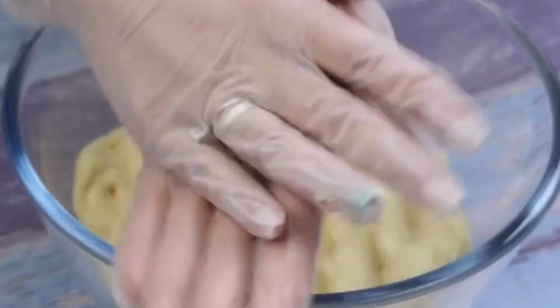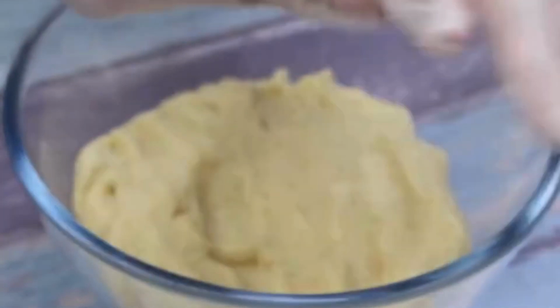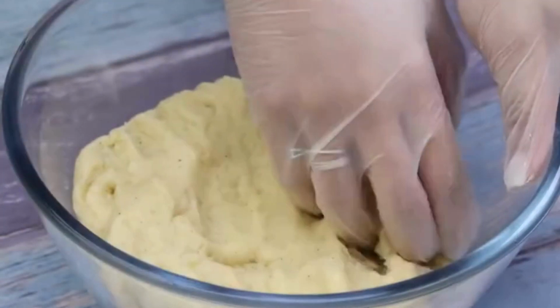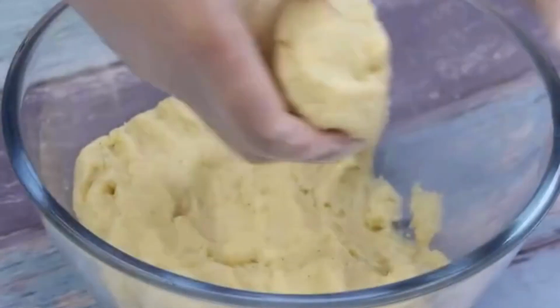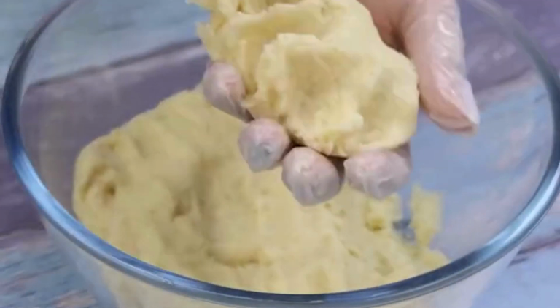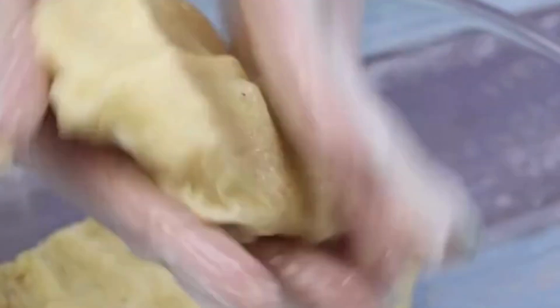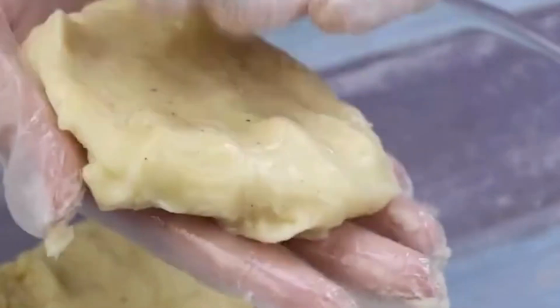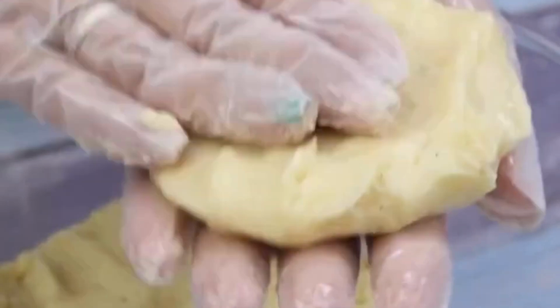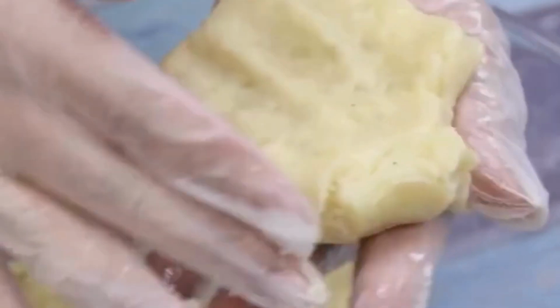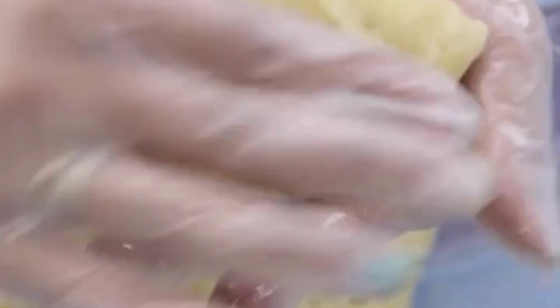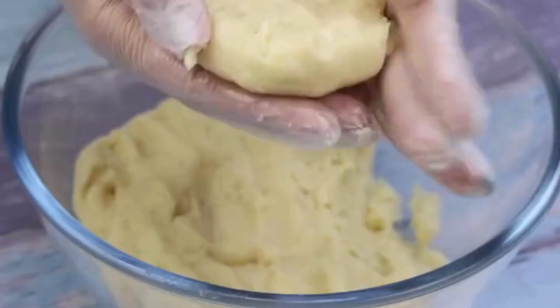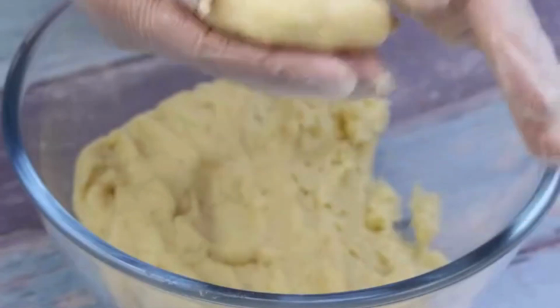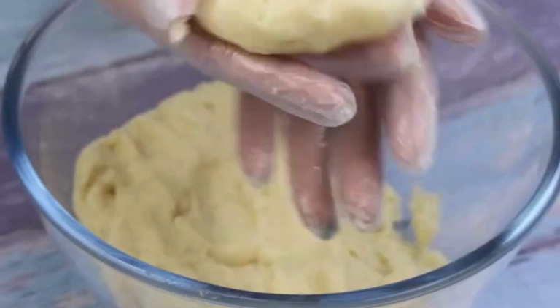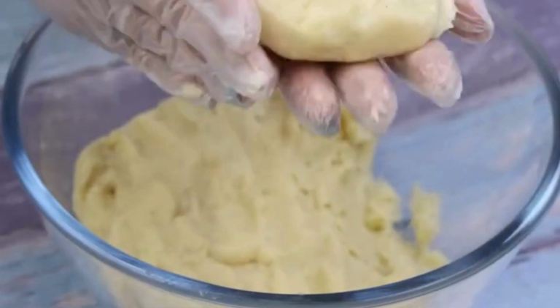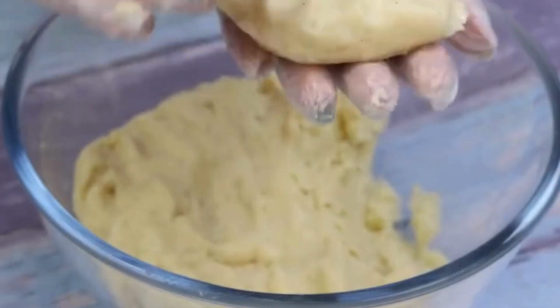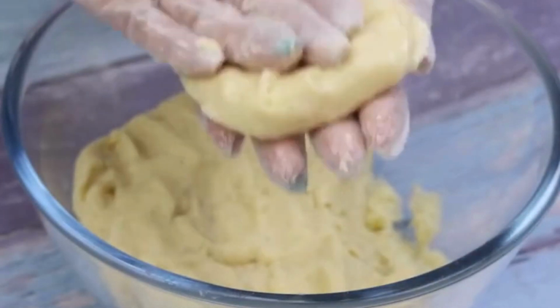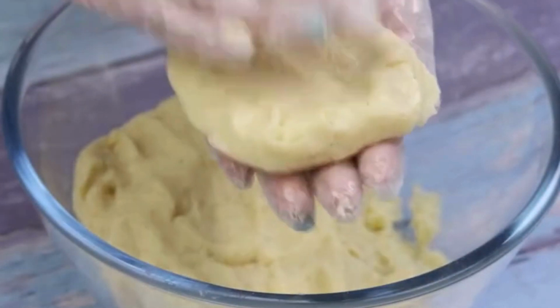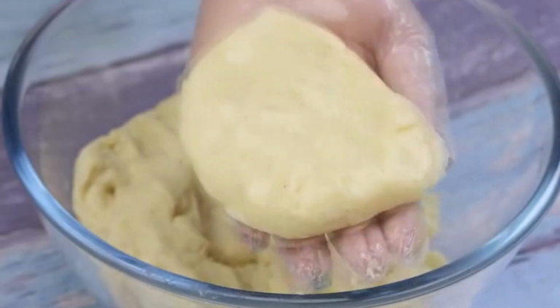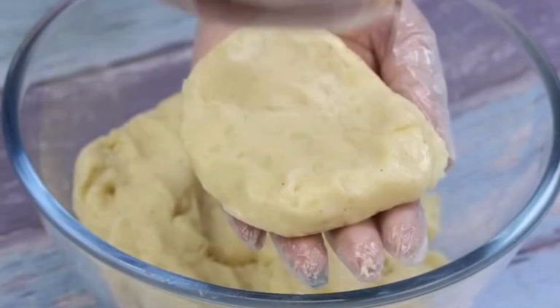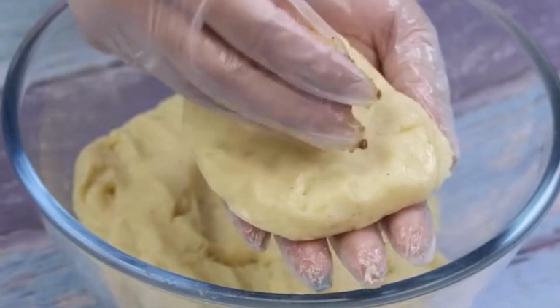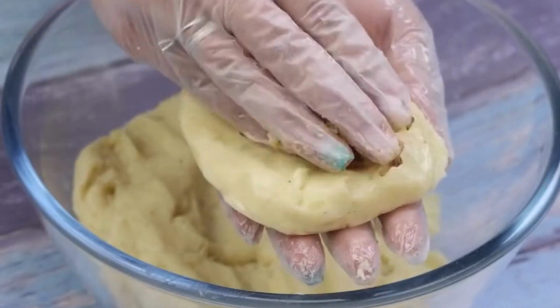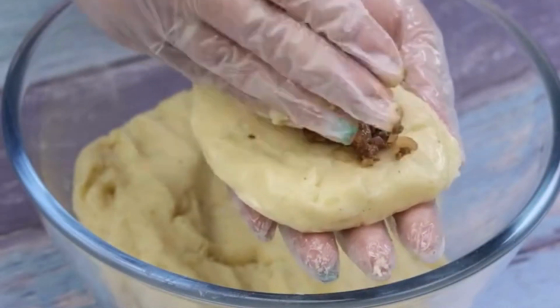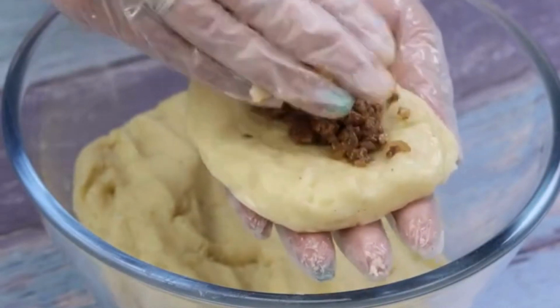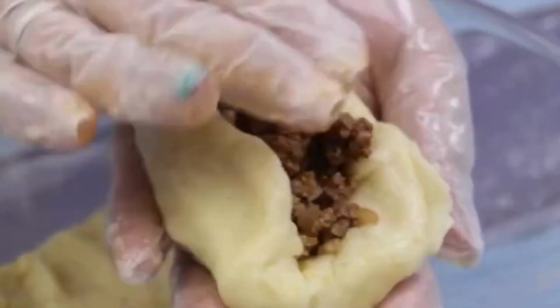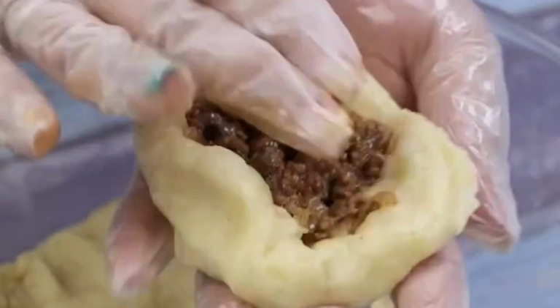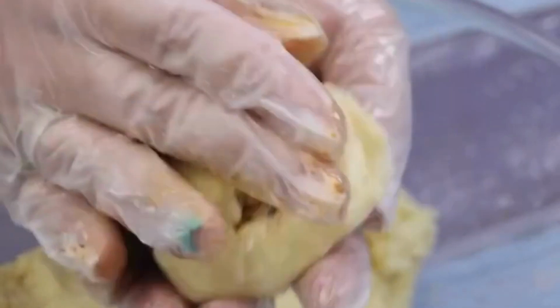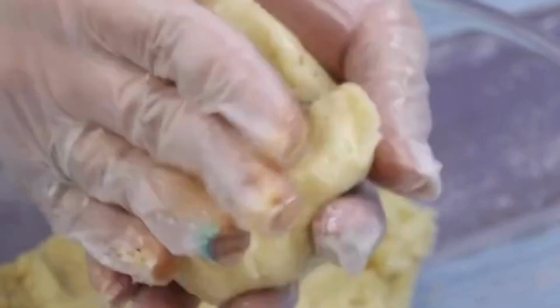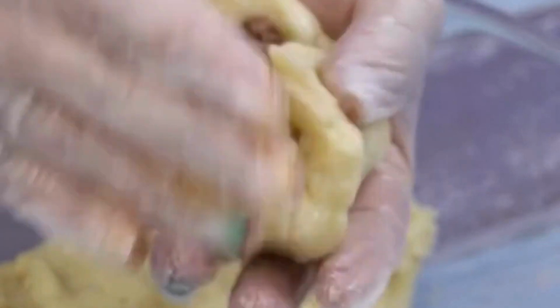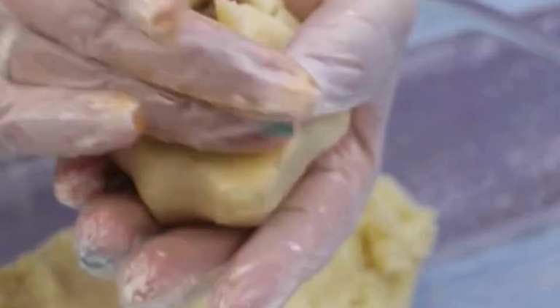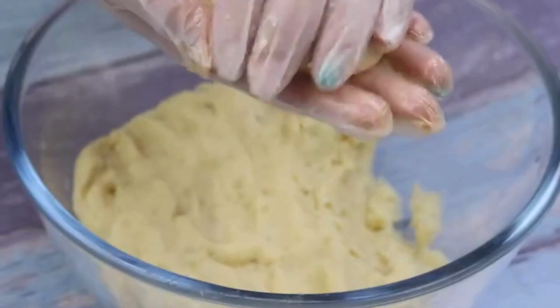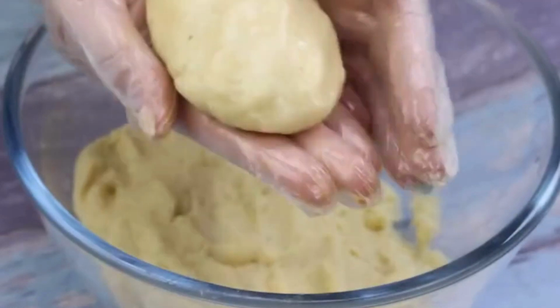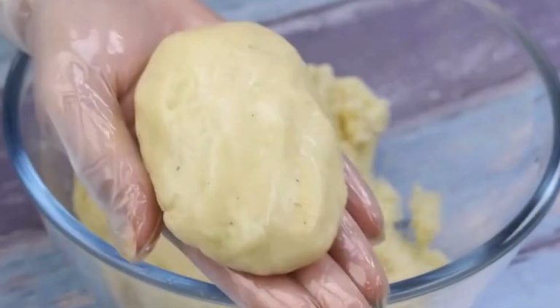Using a pair of gloves, we will rub our hands with olive oil and make a dumpling with some of our dough. Now I will put some of our meat filling inside and close the dough like this.